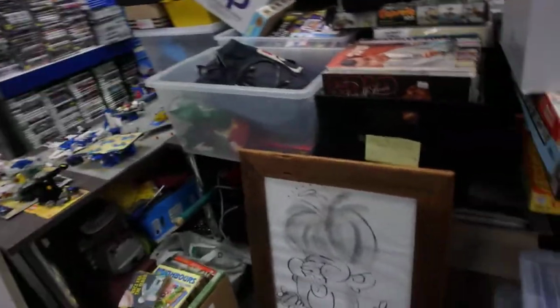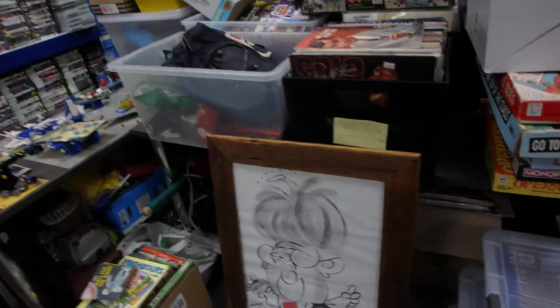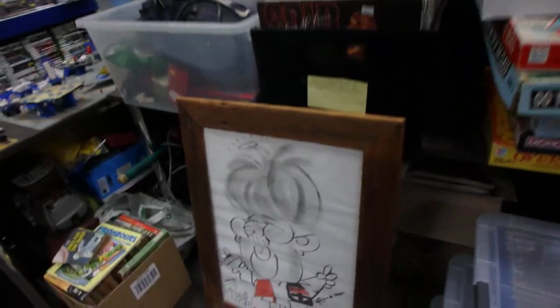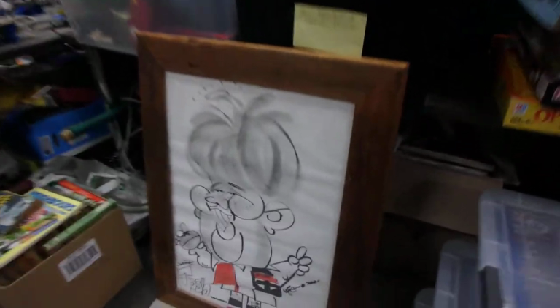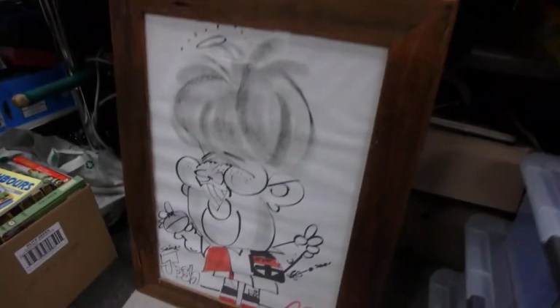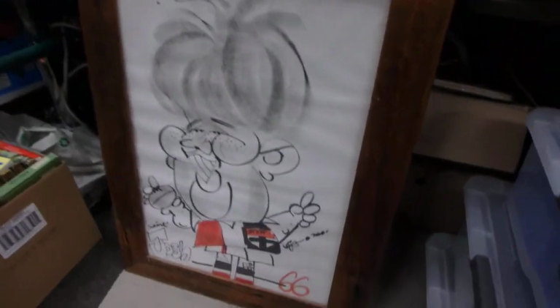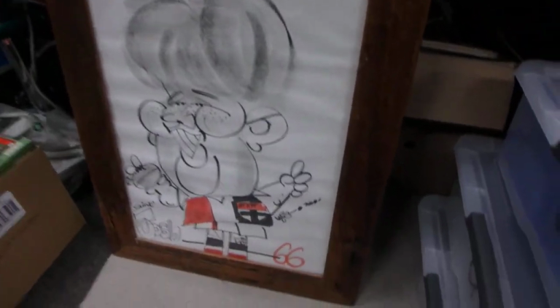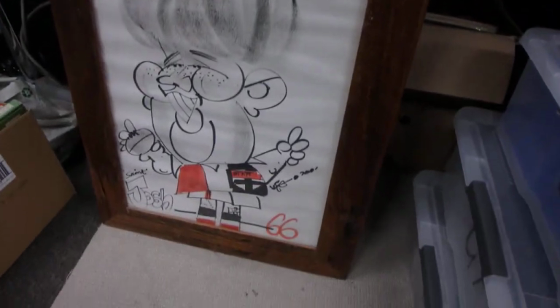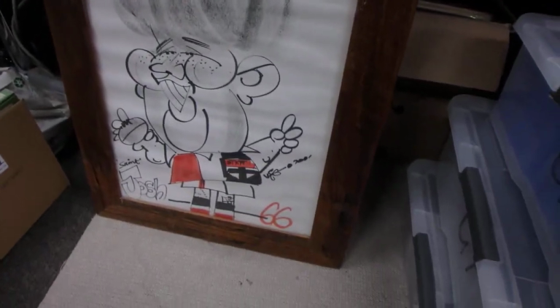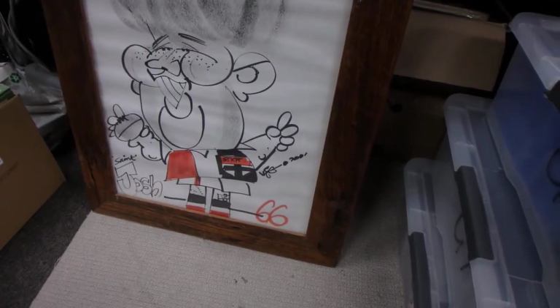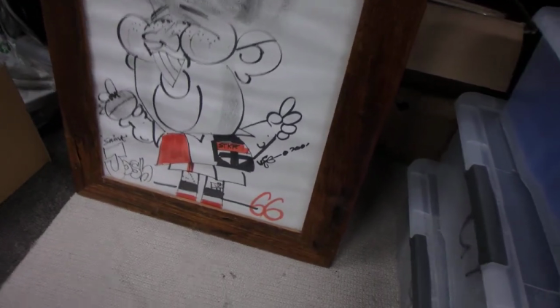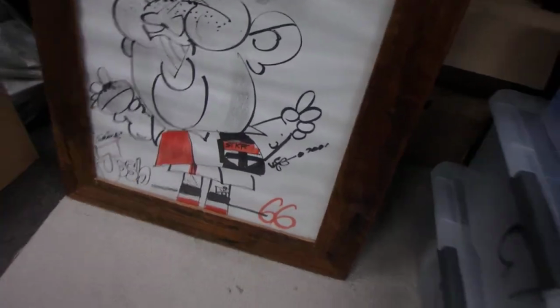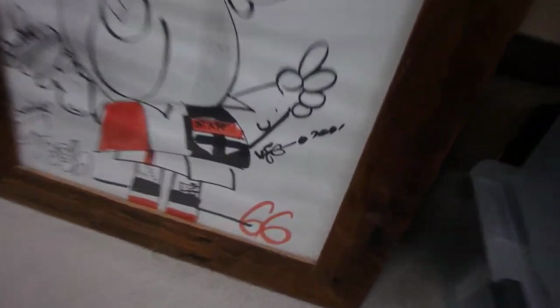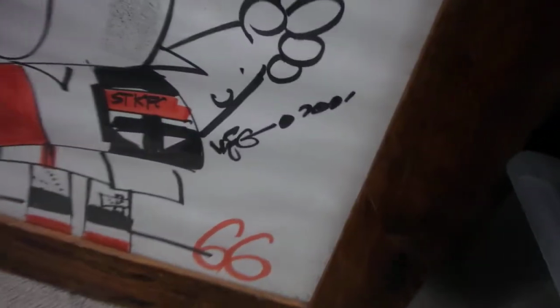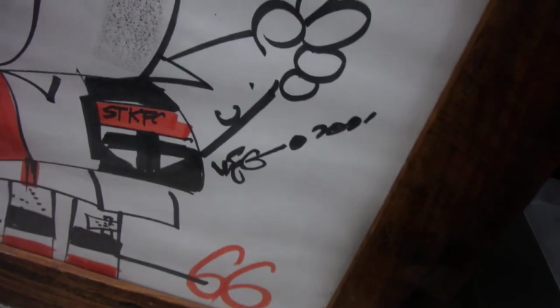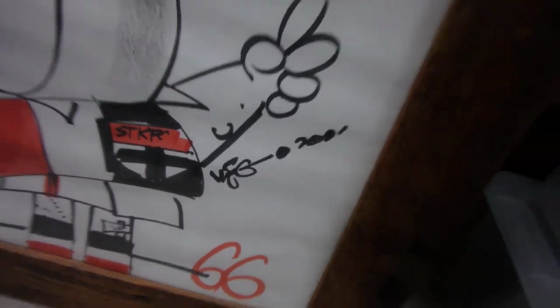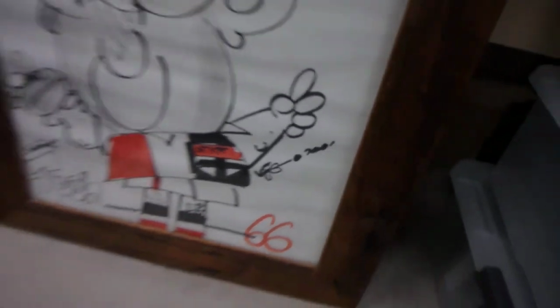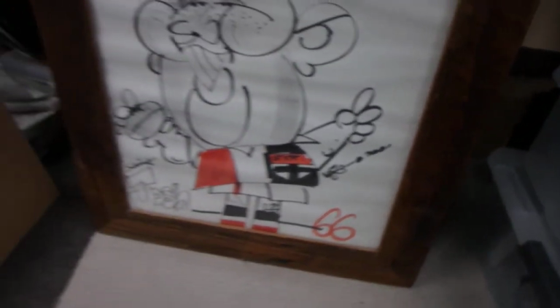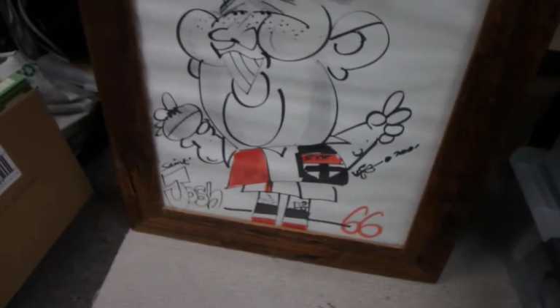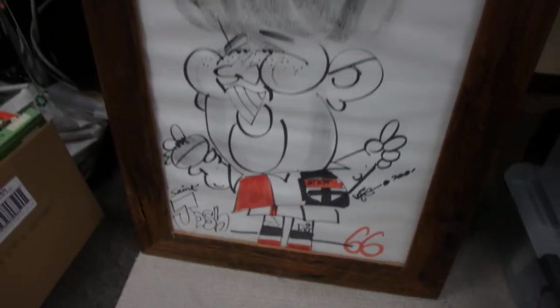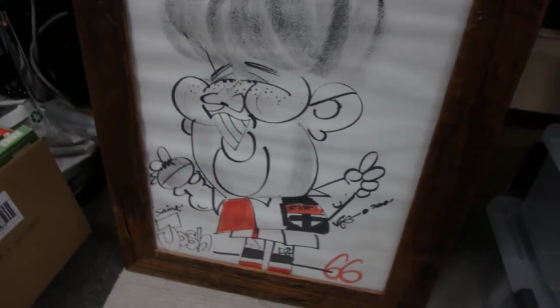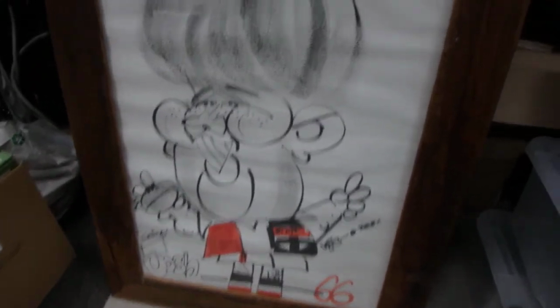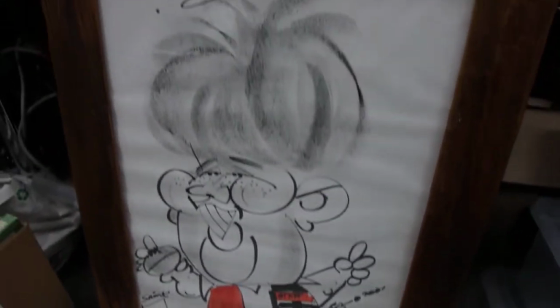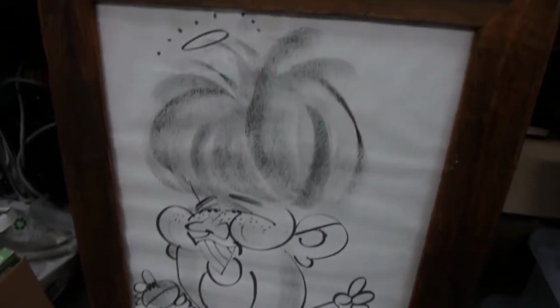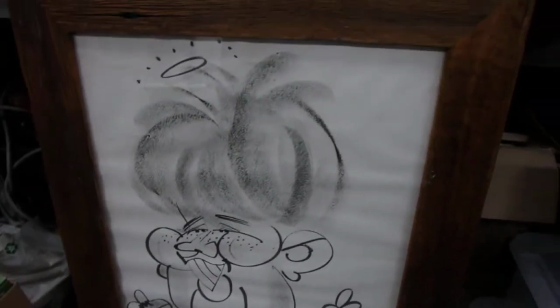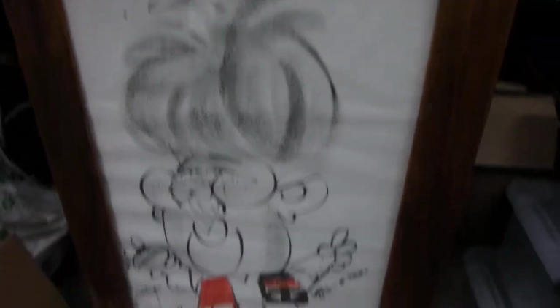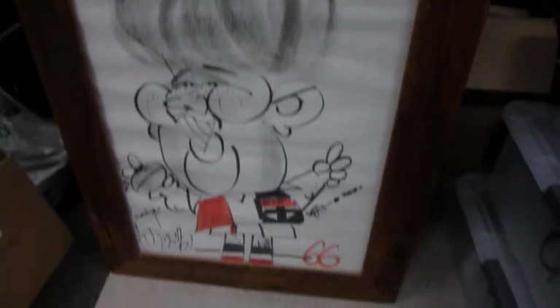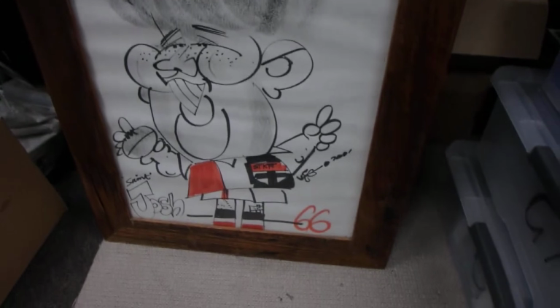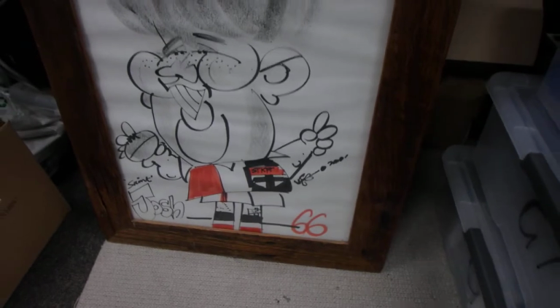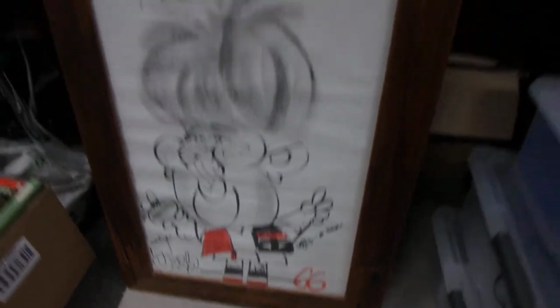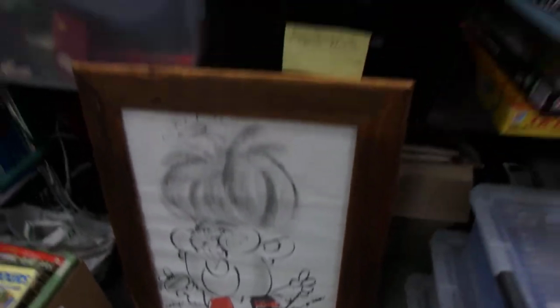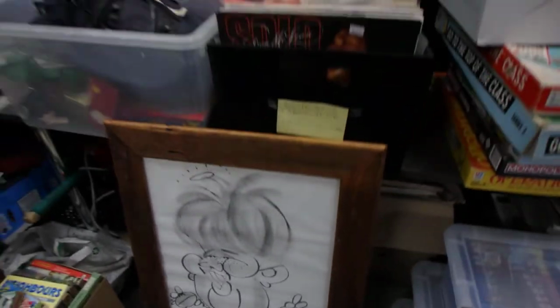Whatever I see first we'll go with — we picked this up, it's a signed WEG poster. Josh... I can't remember the guy's name, but I'm pretty sure I know it. I'll have to do a bit of research to confirm it.